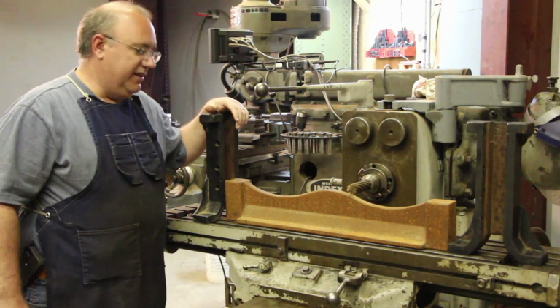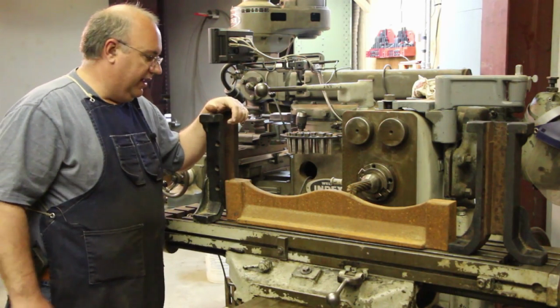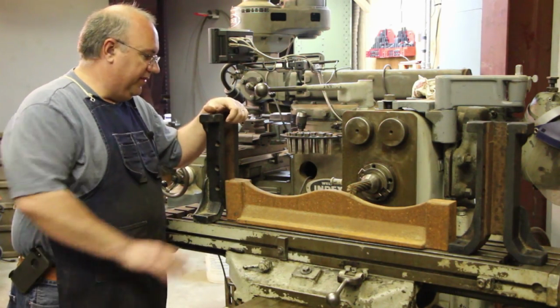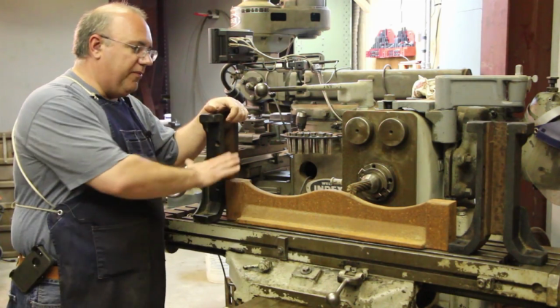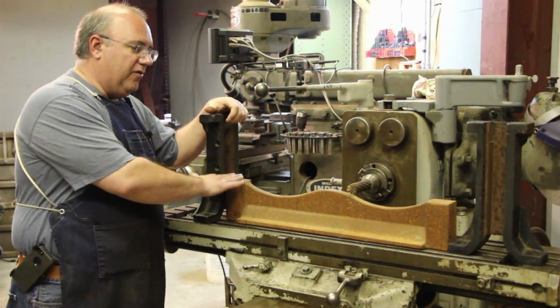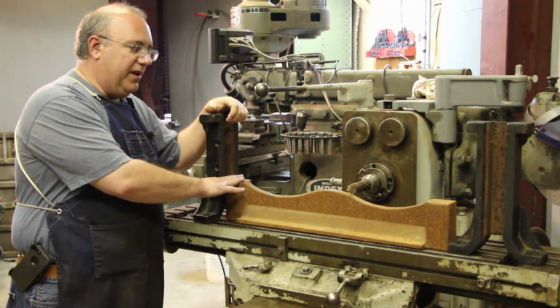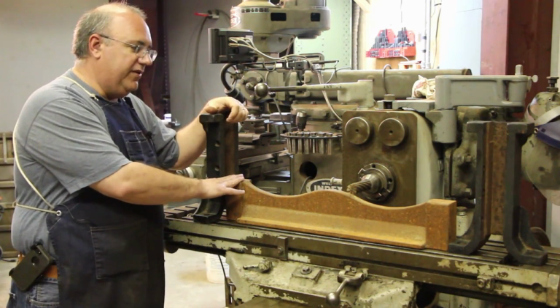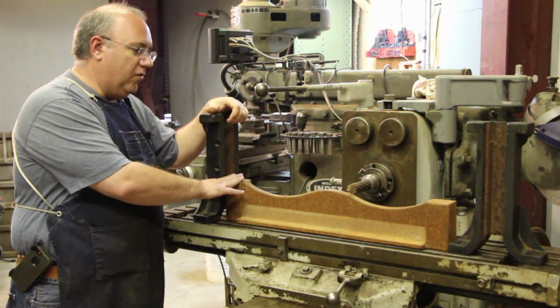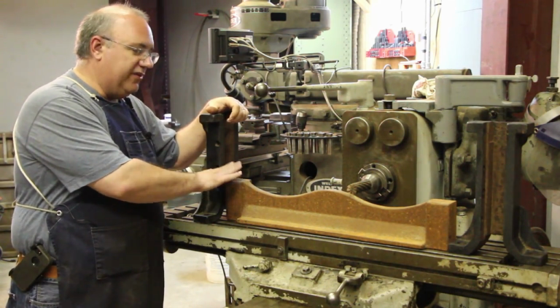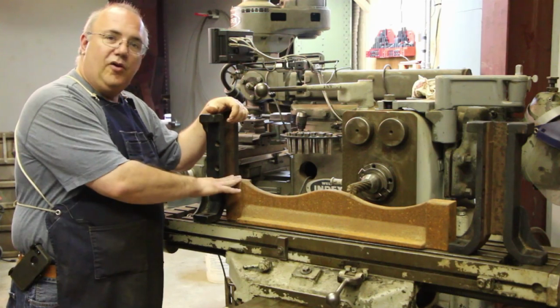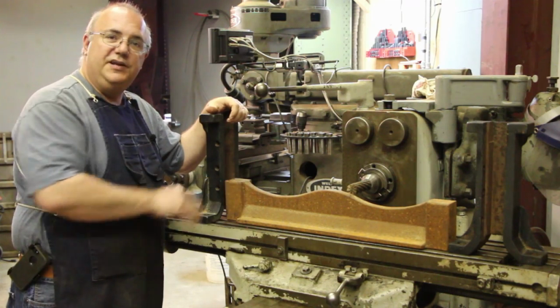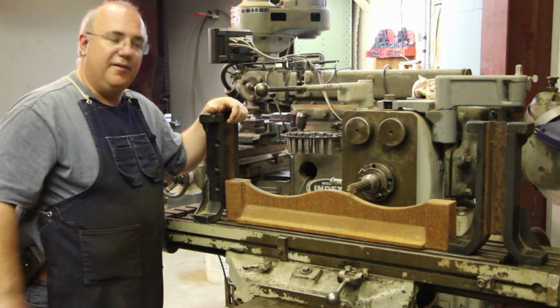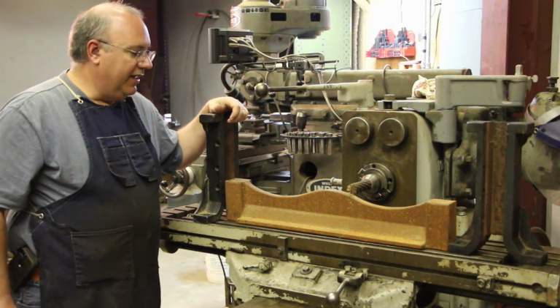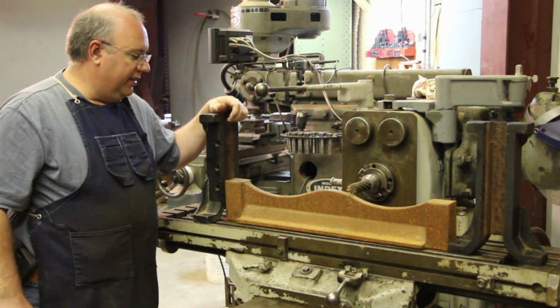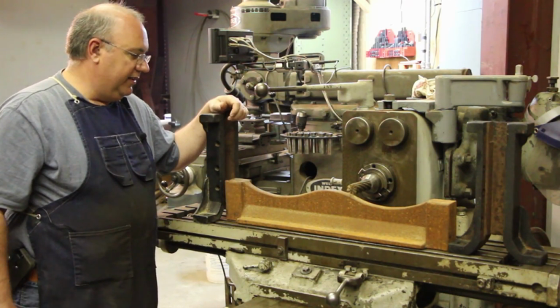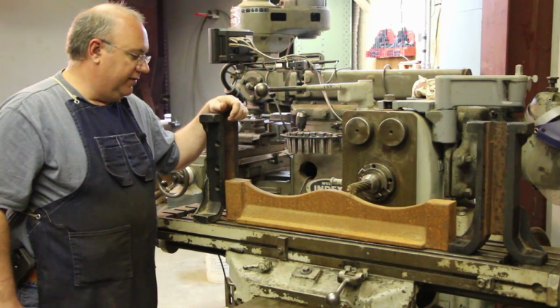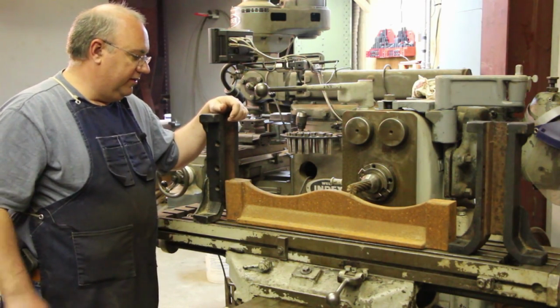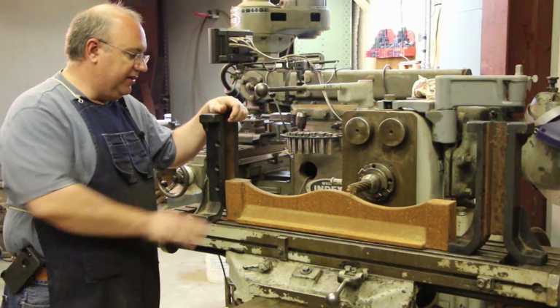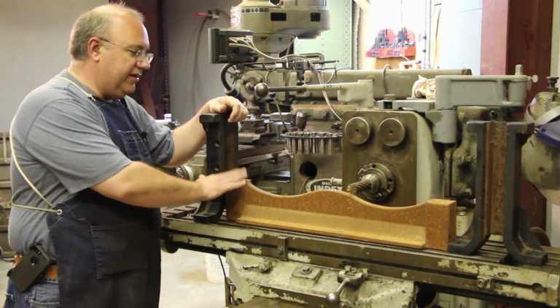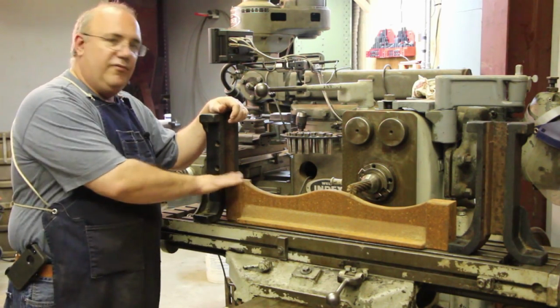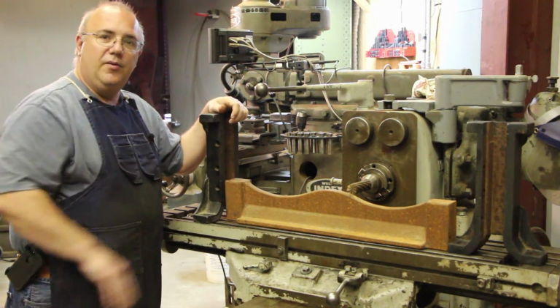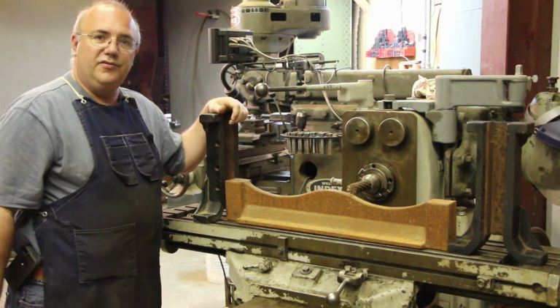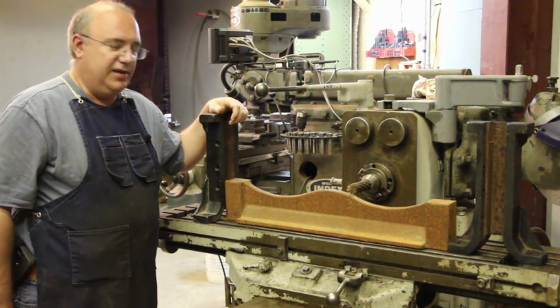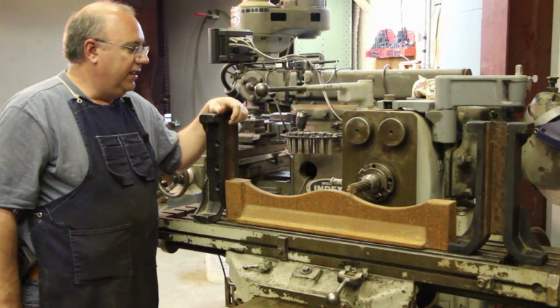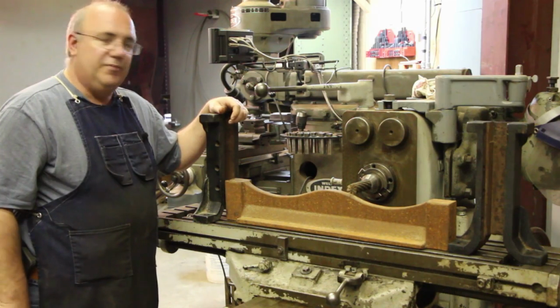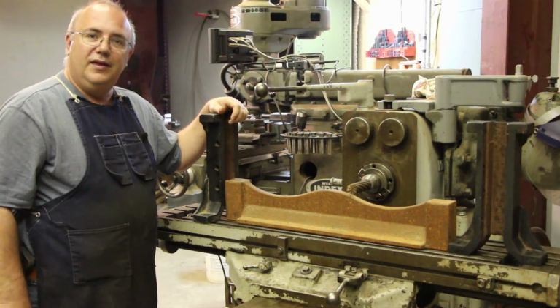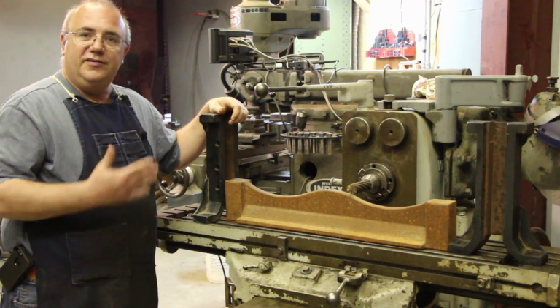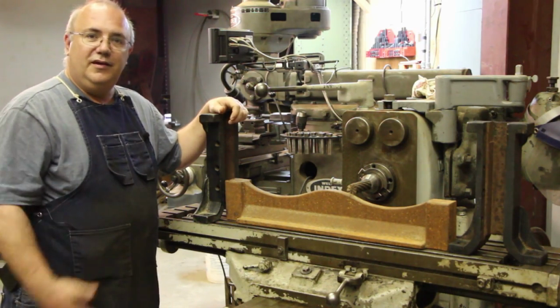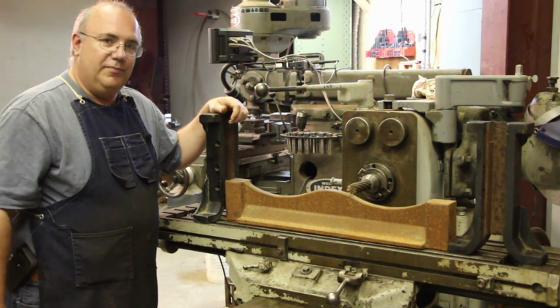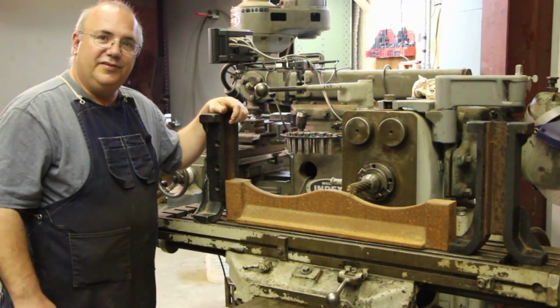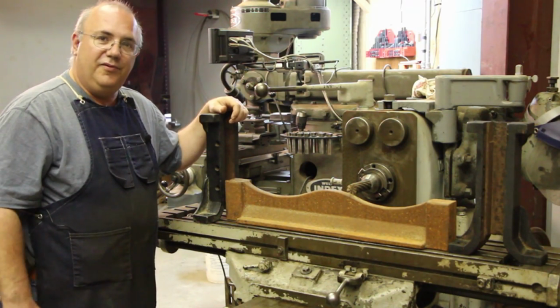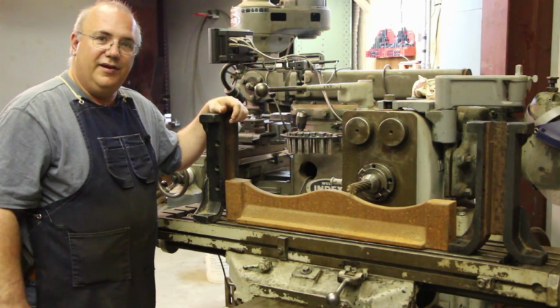Then later on, probably in another video, we'll actually start machining out this piece here to get it ready to go back on the machine. So let's get the mill set up and ready to go.